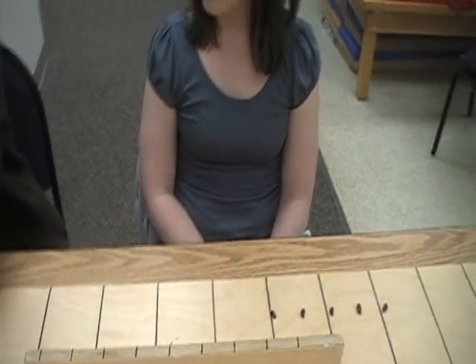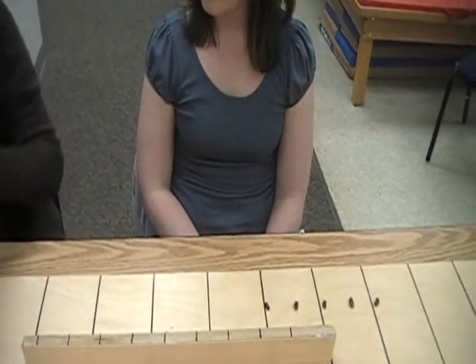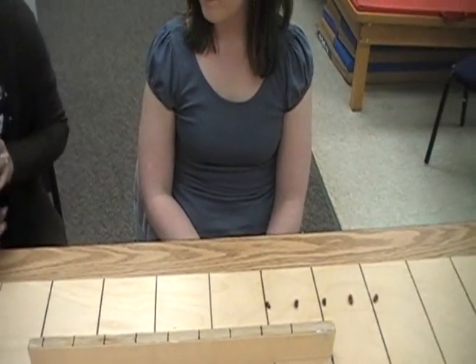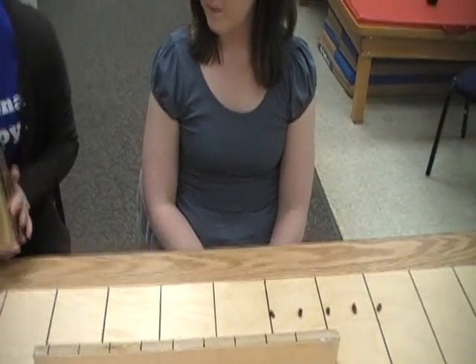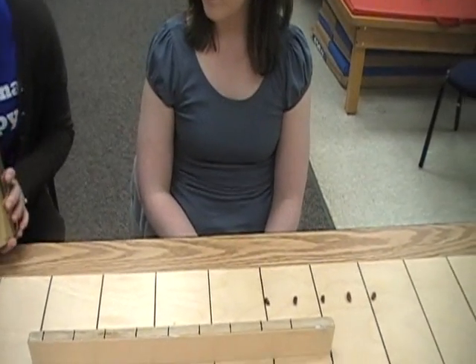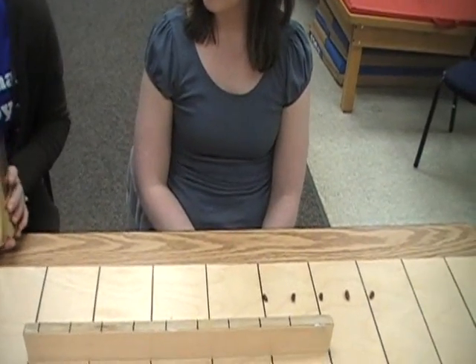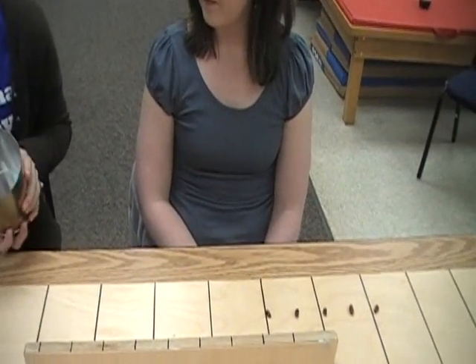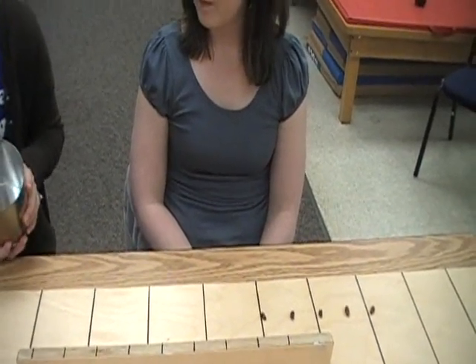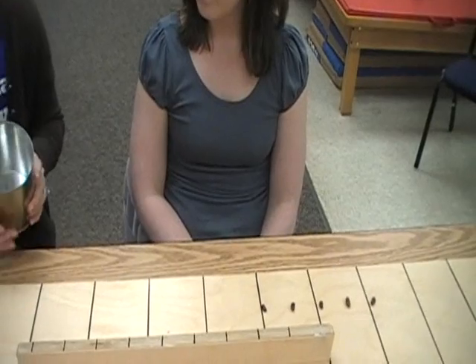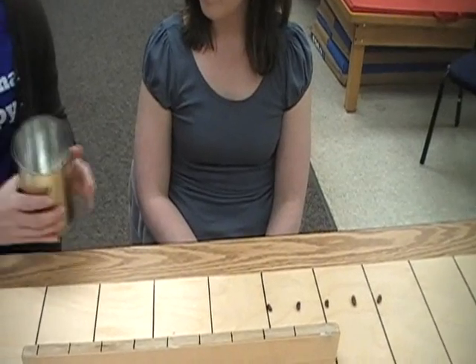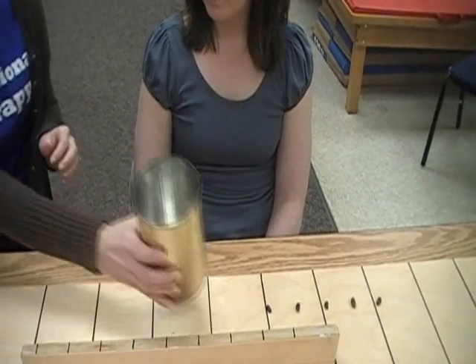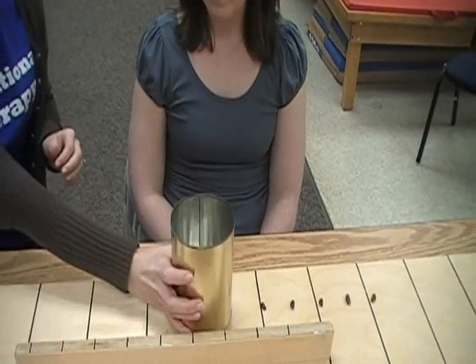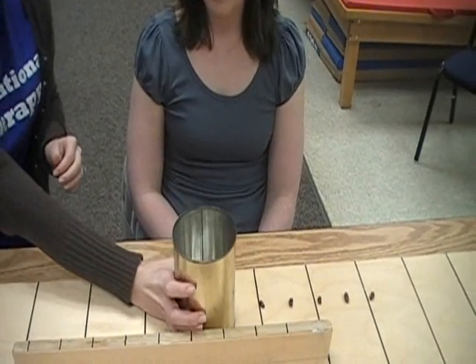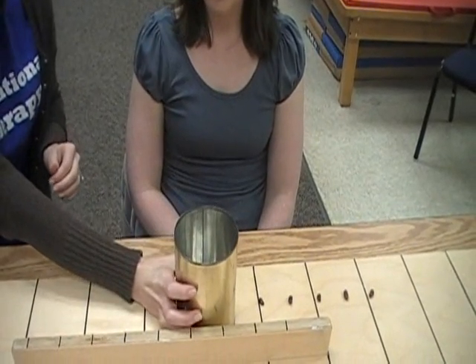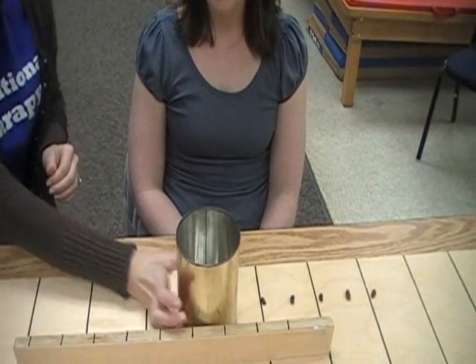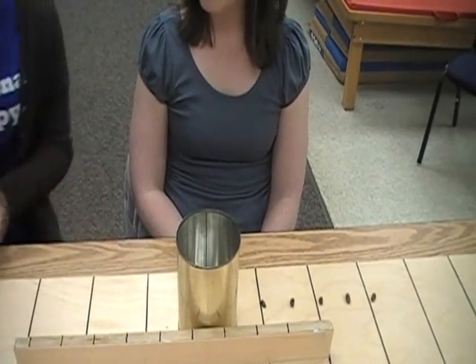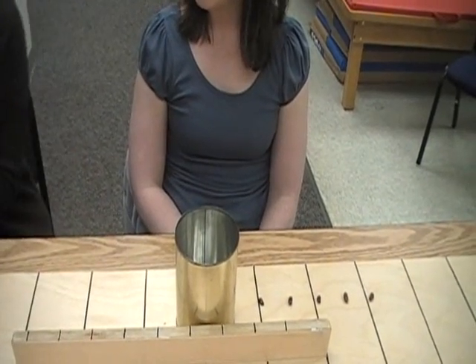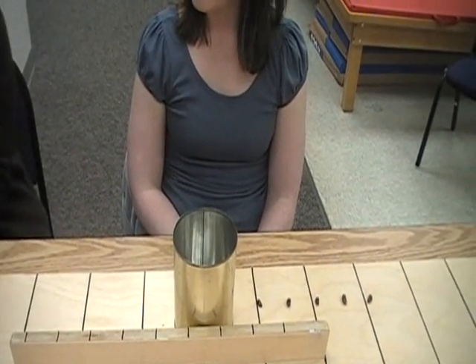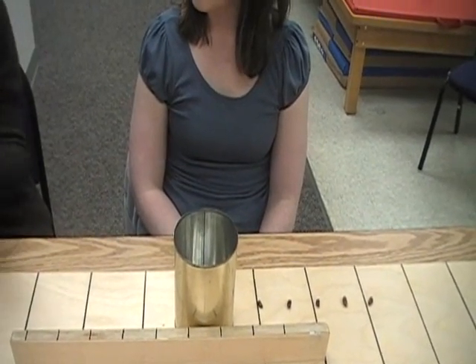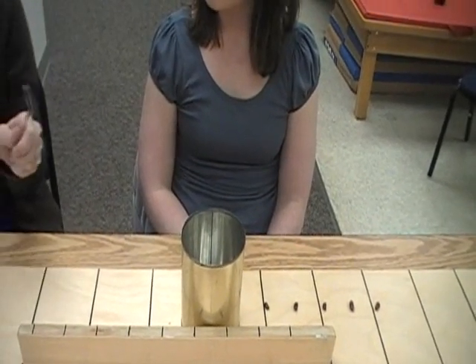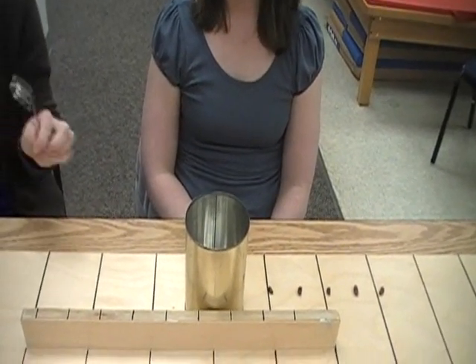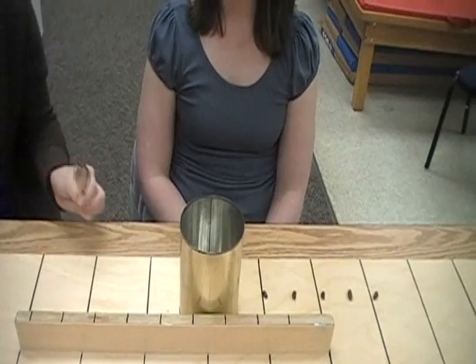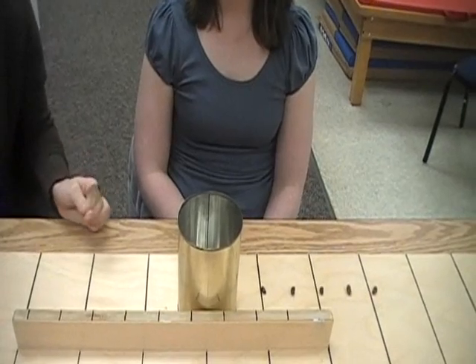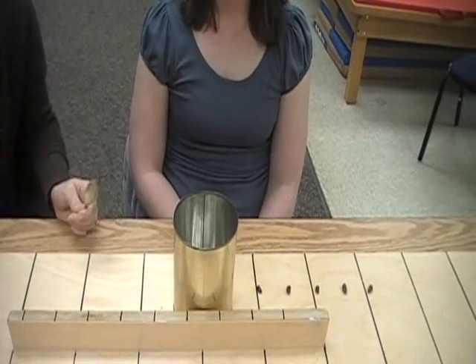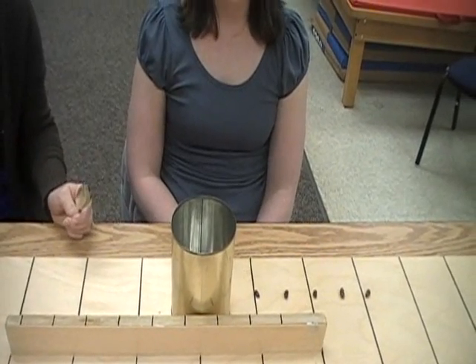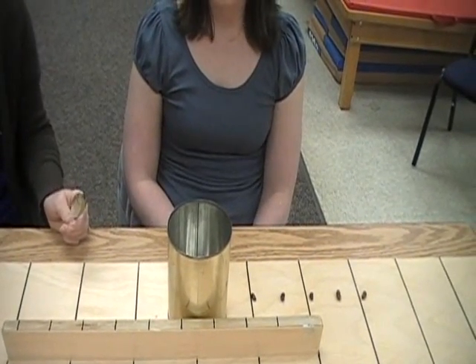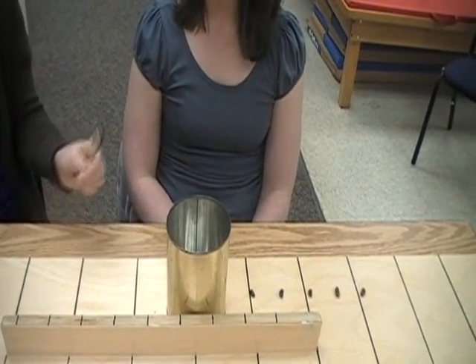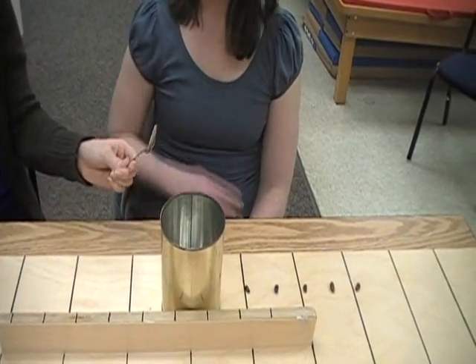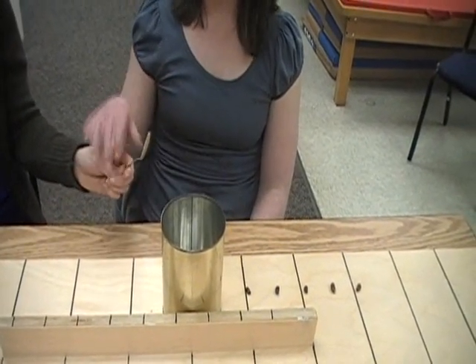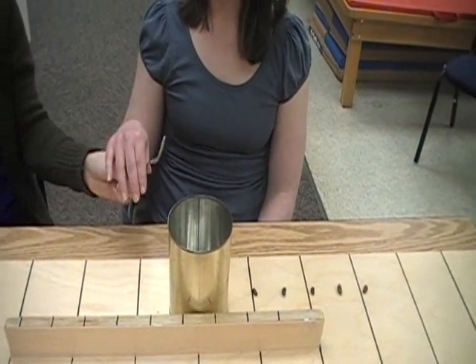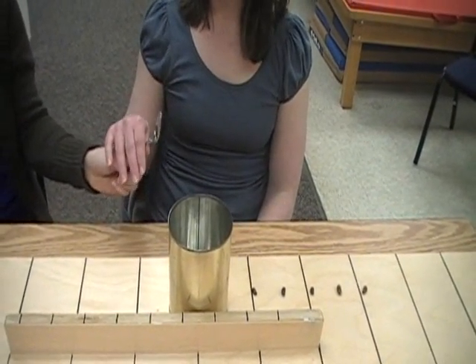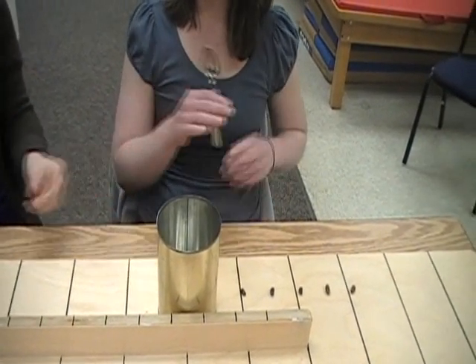You then place an empty one-pound coffee can in the center of the front of the board, and a regular teaspoon is provided. Take the teaspoon in your left hand please.